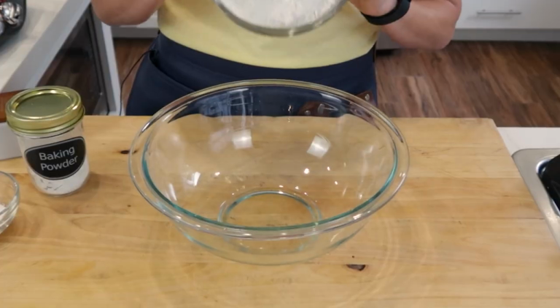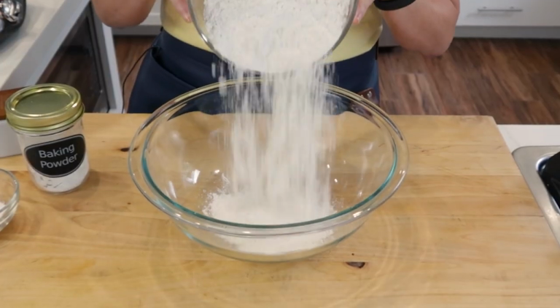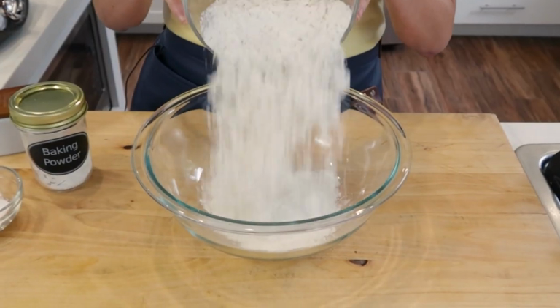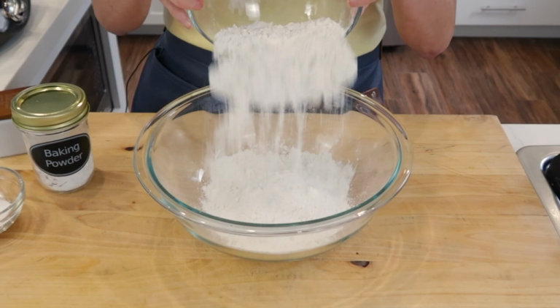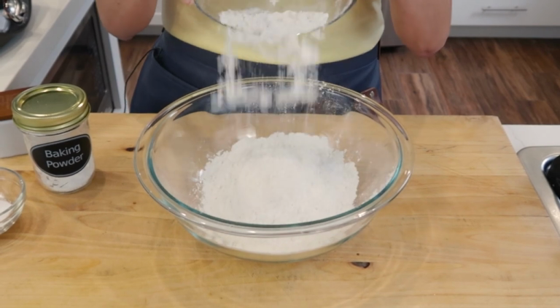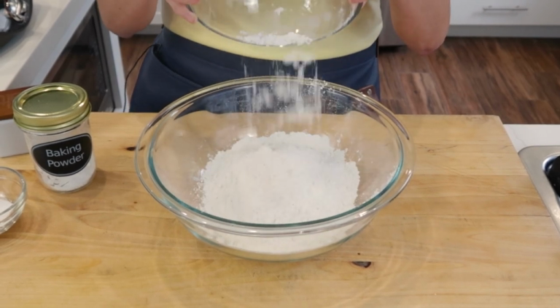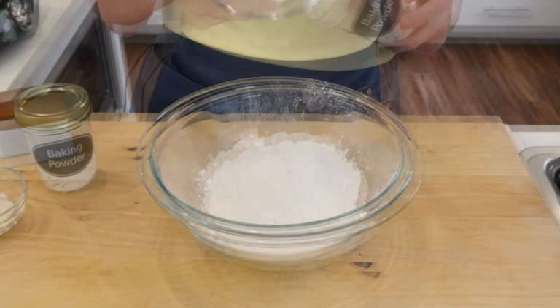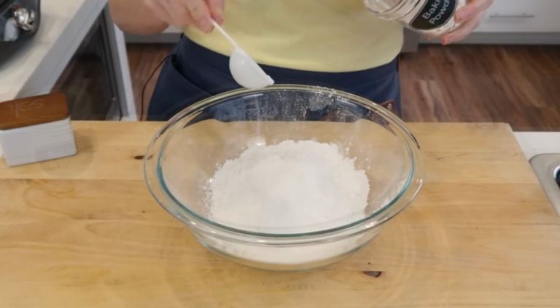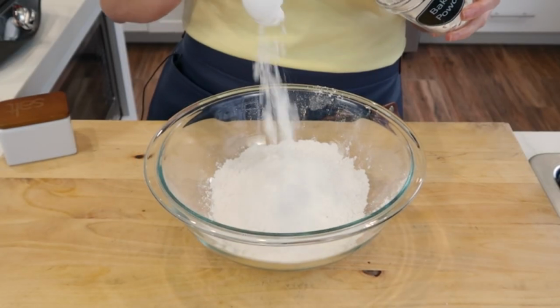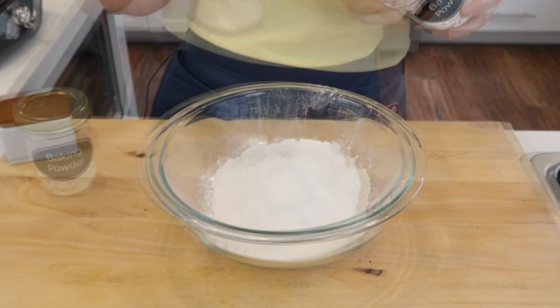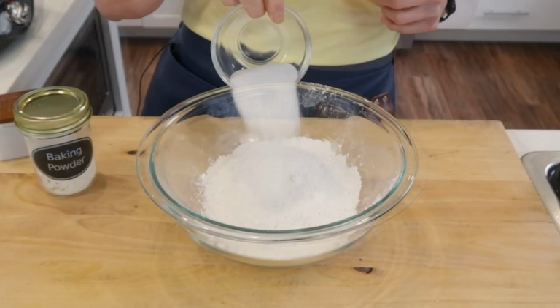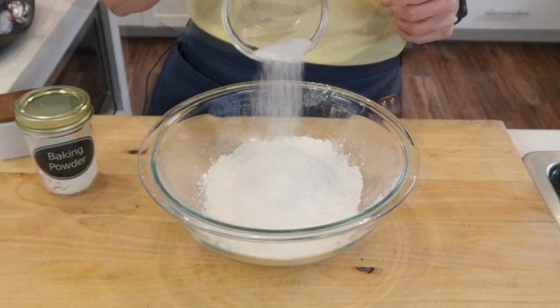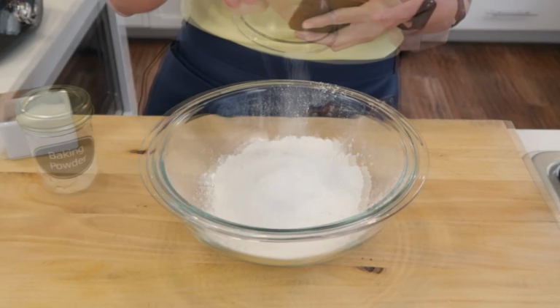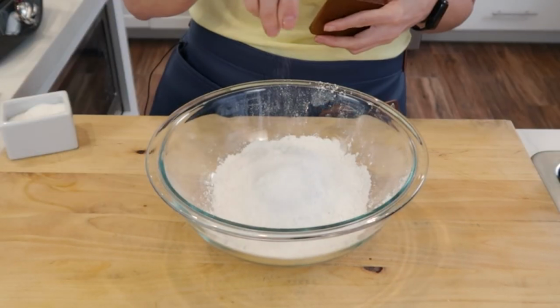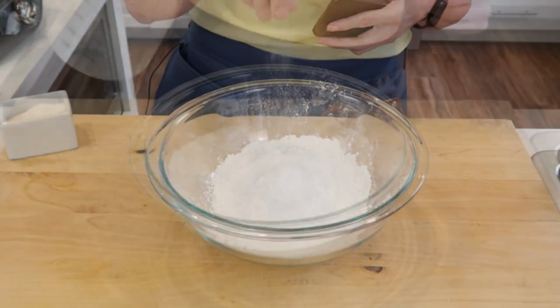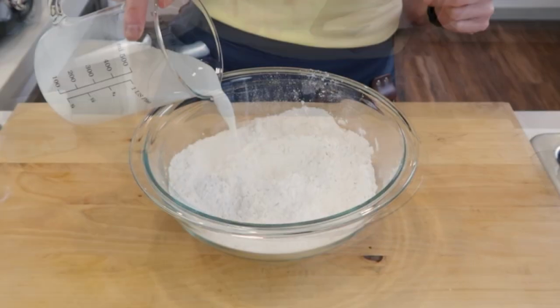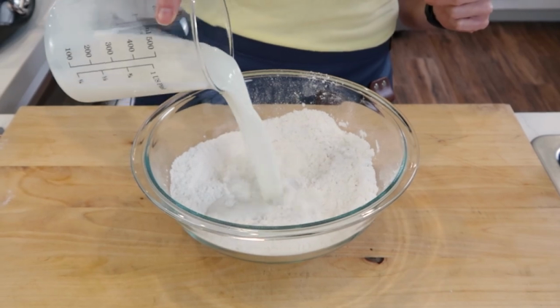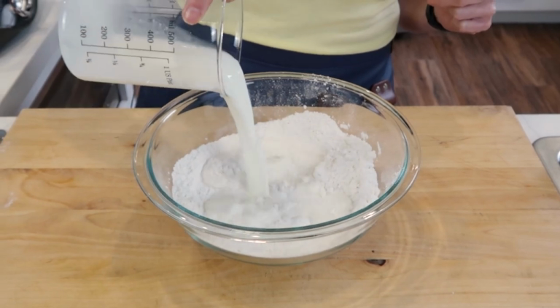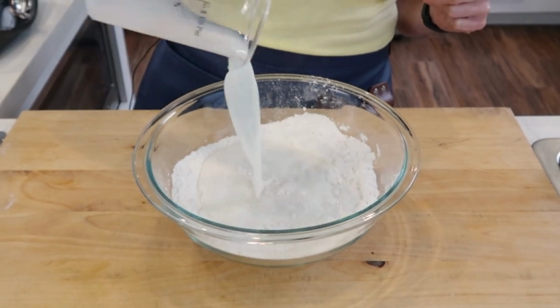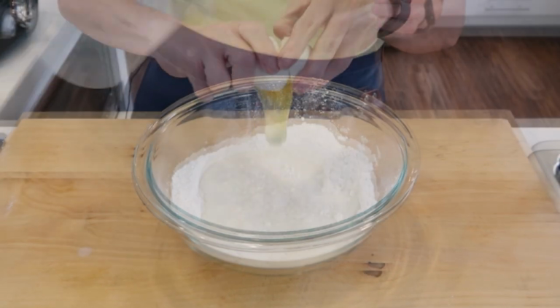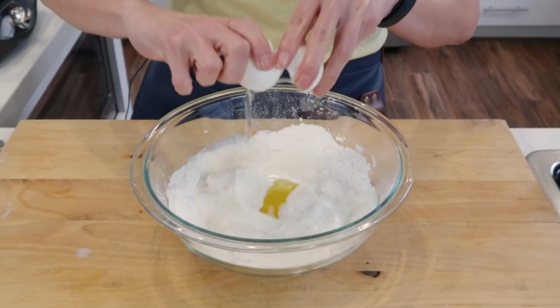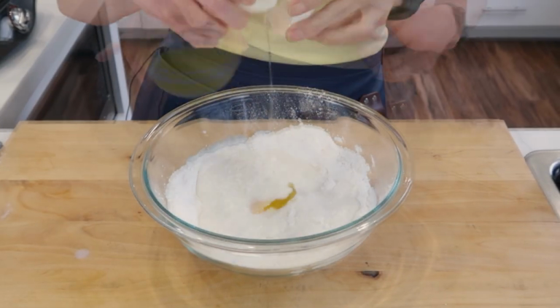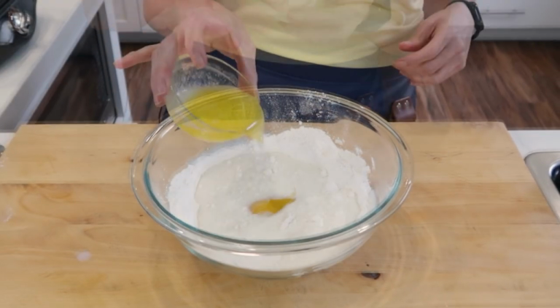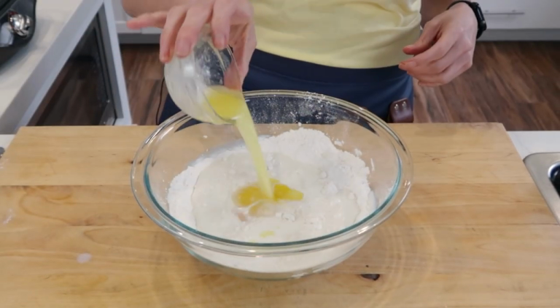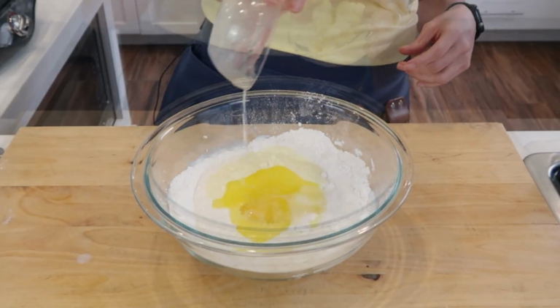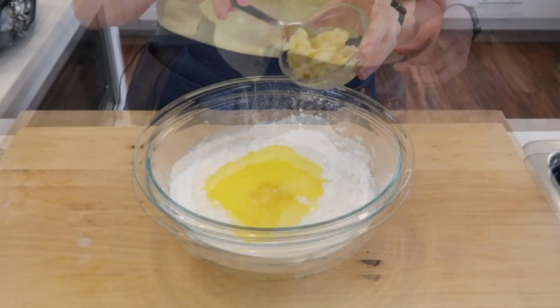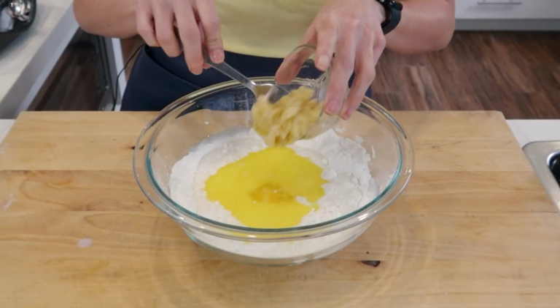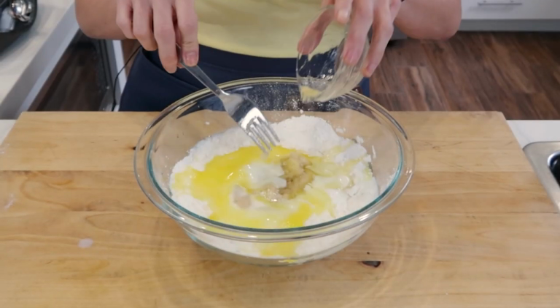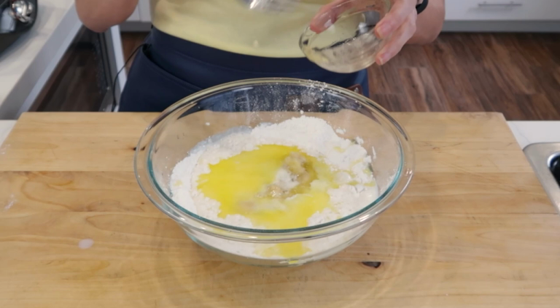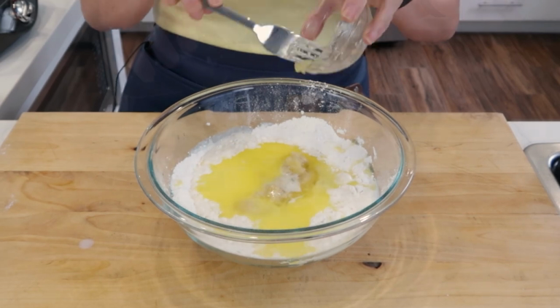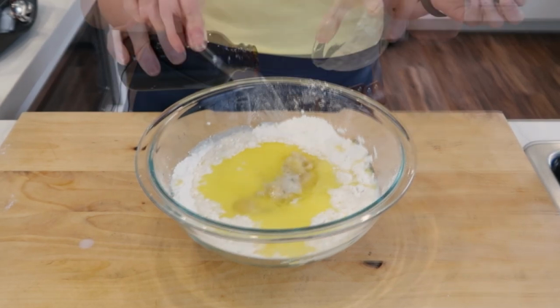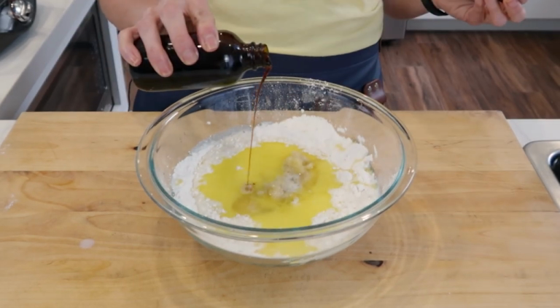To this bowl, I'm going to add my flour, my baking powder, some sugar, and a pinch of salt. I'm going to add my milk, an egg, my melted butter, and of course, mashed banana, and some vanilla.